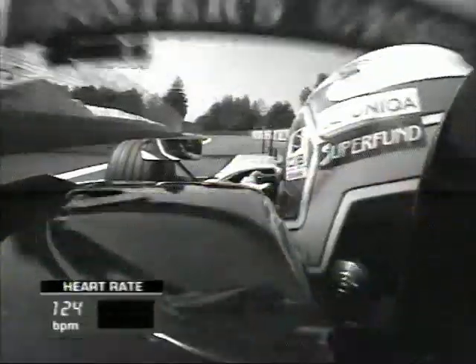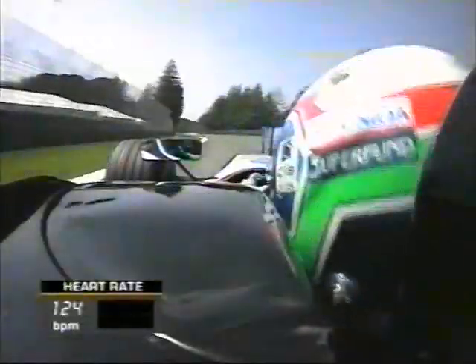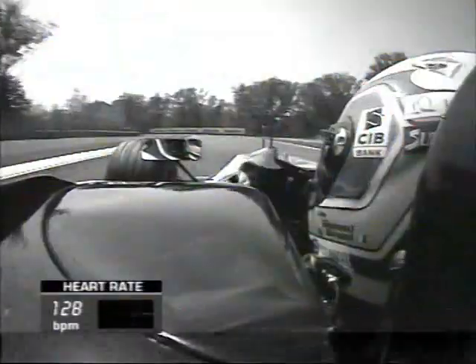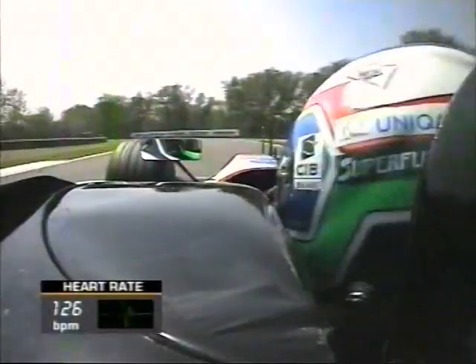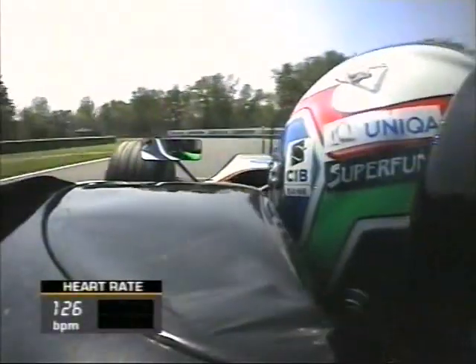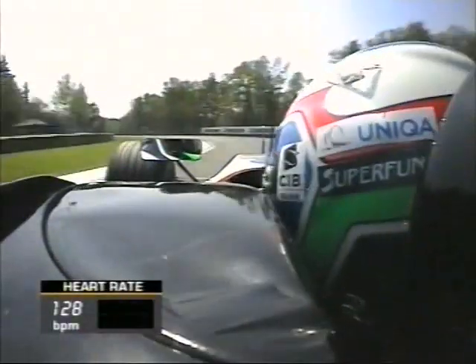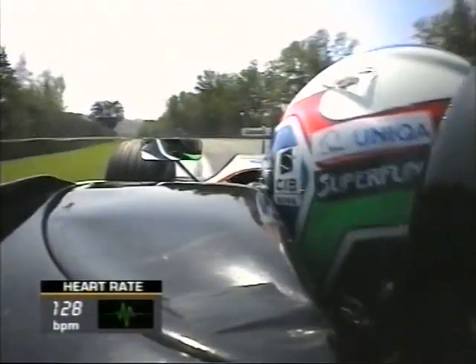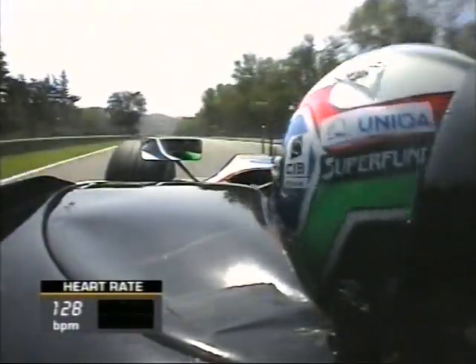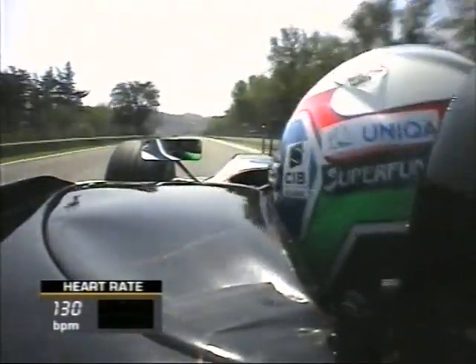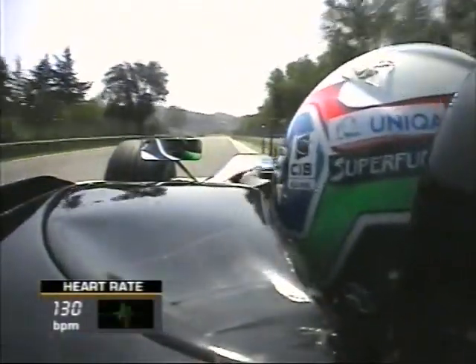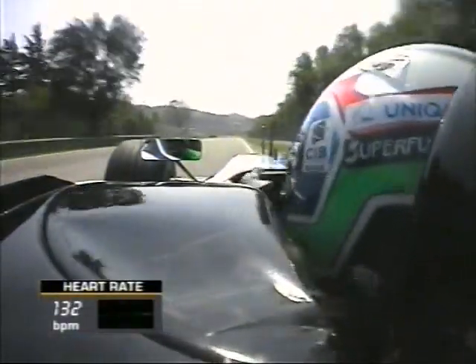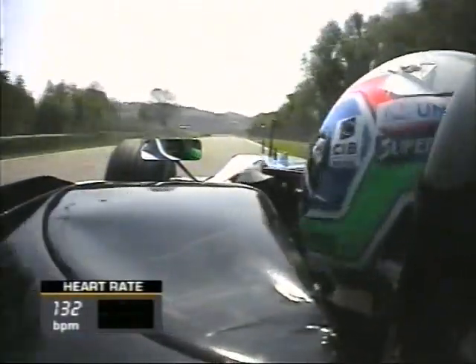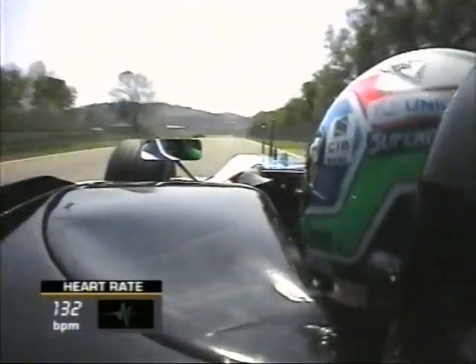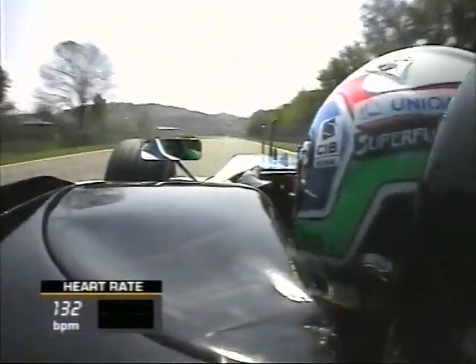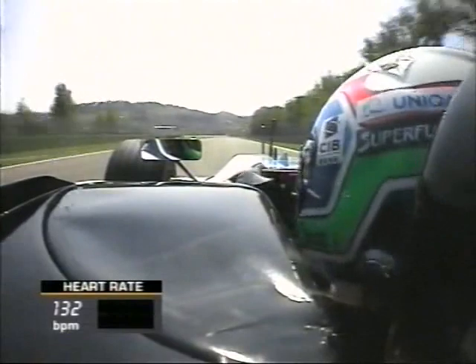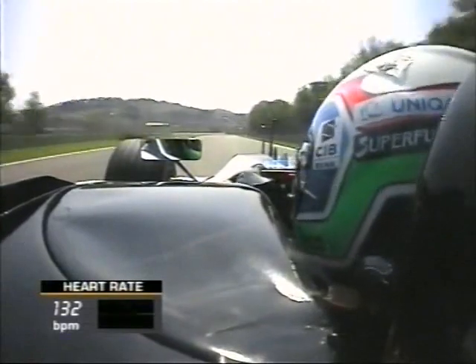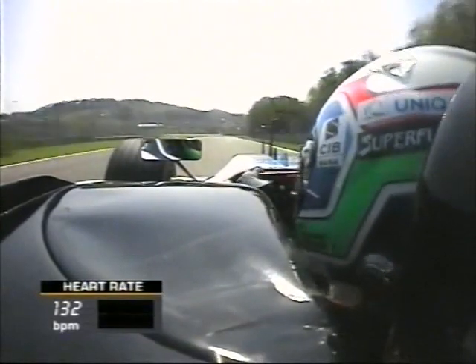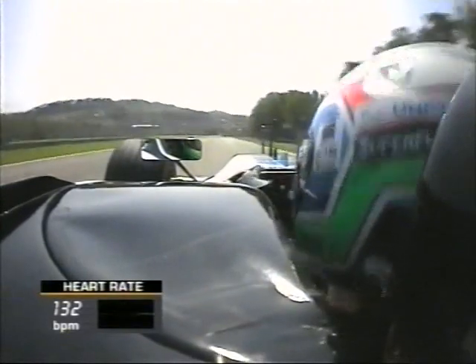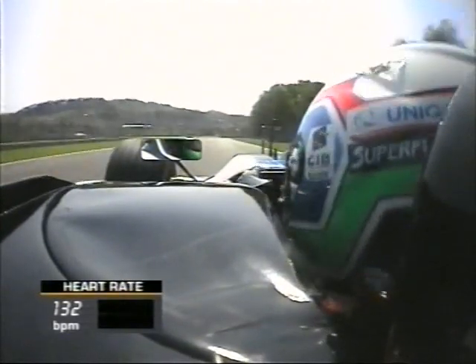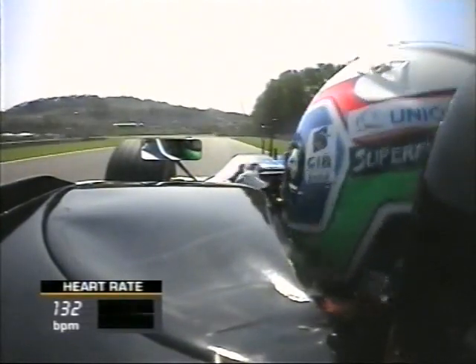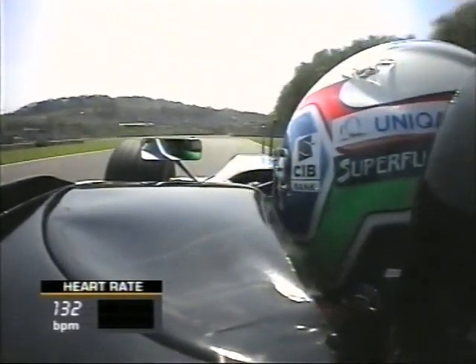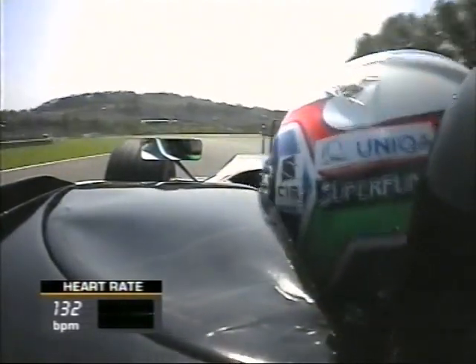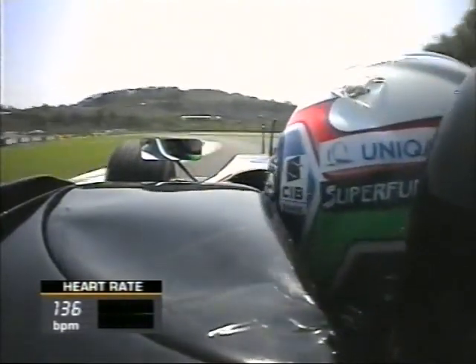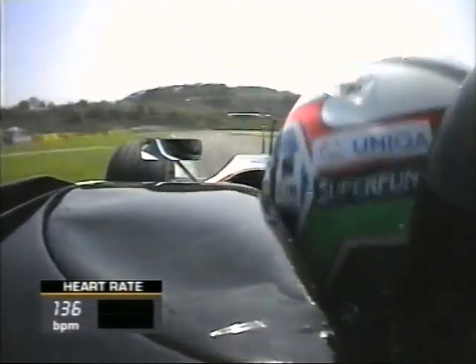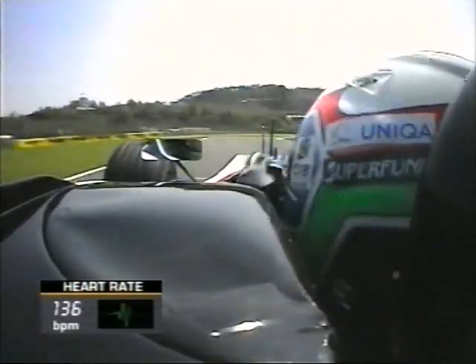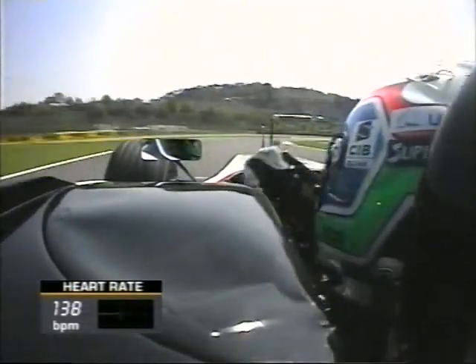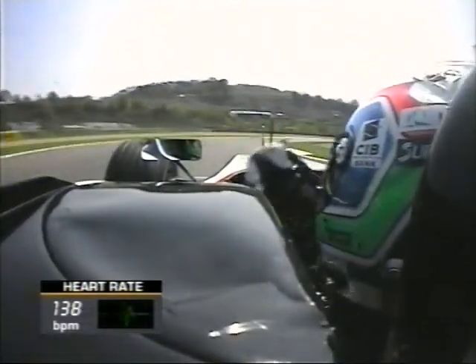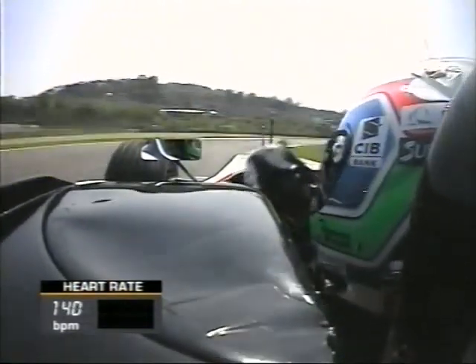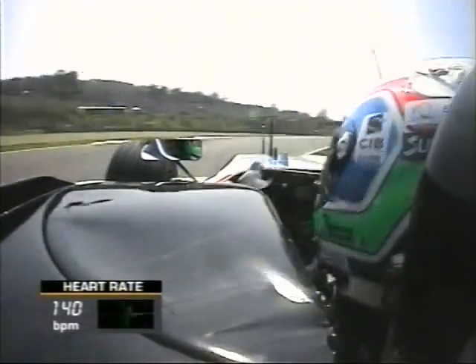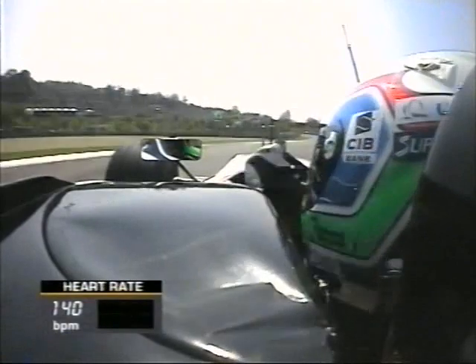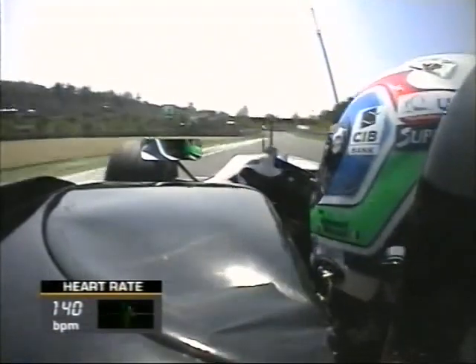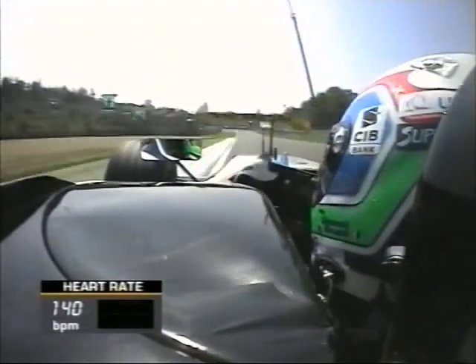Oversteering past the finish line will certainly be catching his attention as he heads down to the very fast entry of the Villeneuve chicane. Let's see the back end stick a bit better this time.